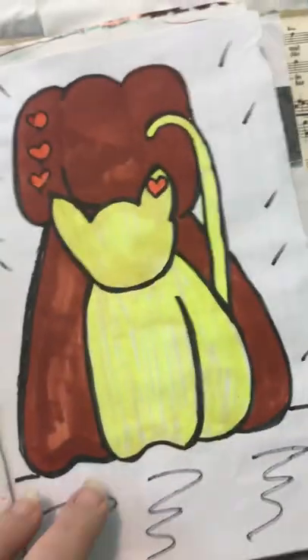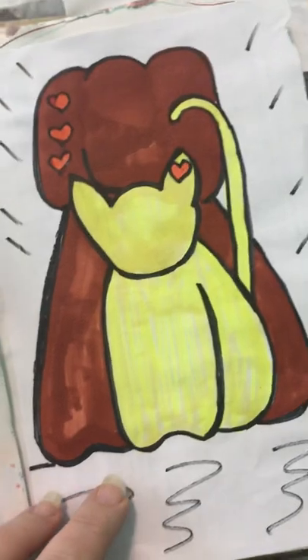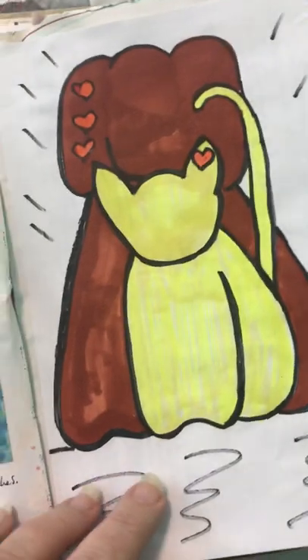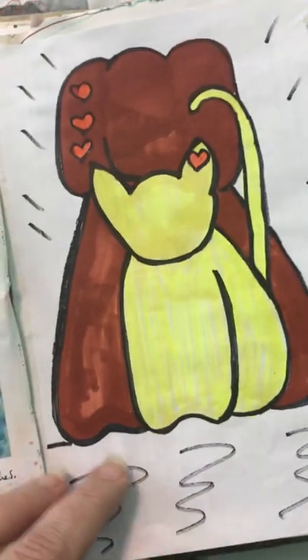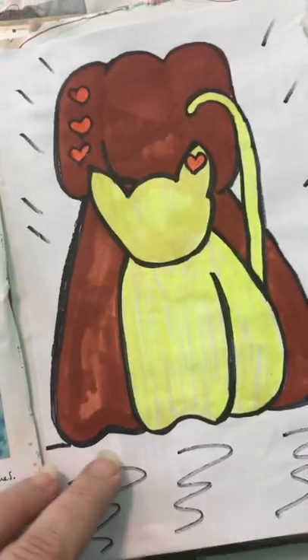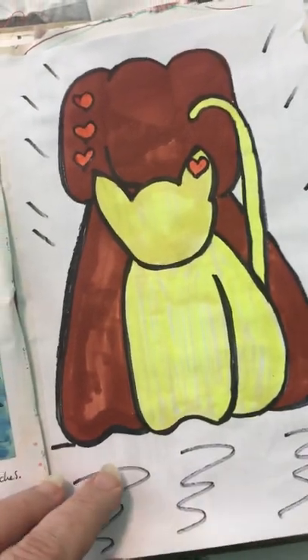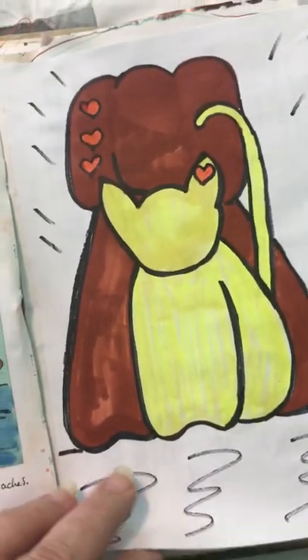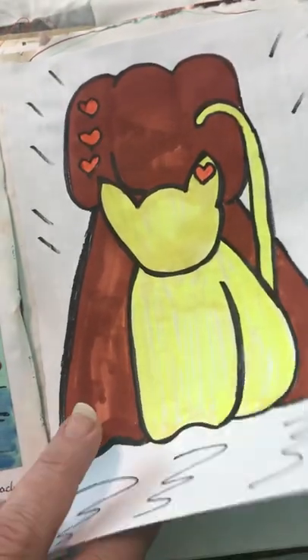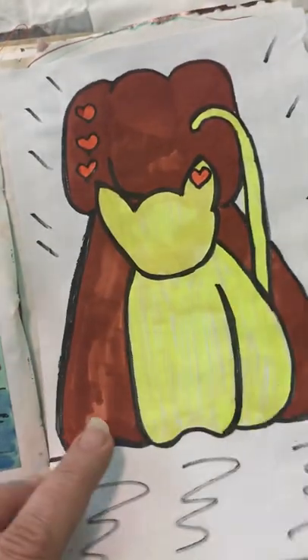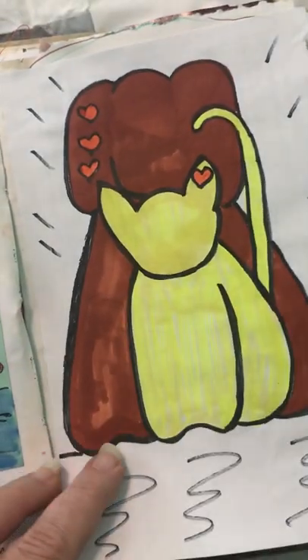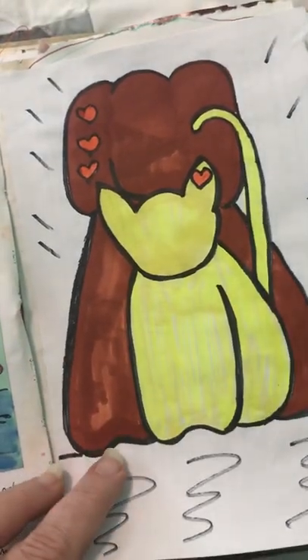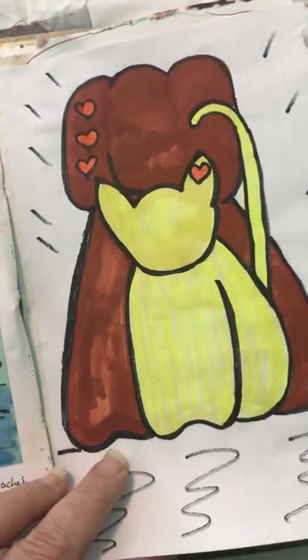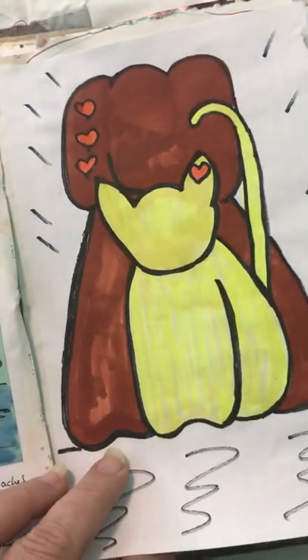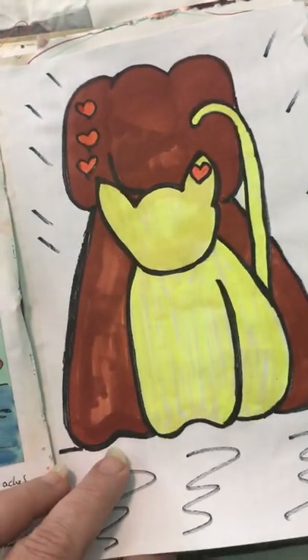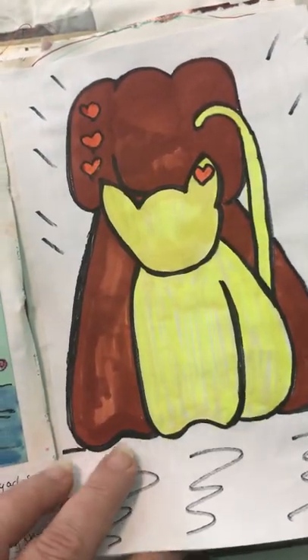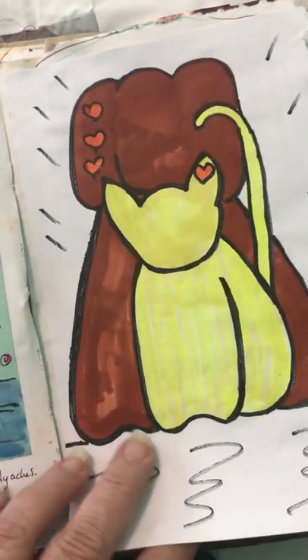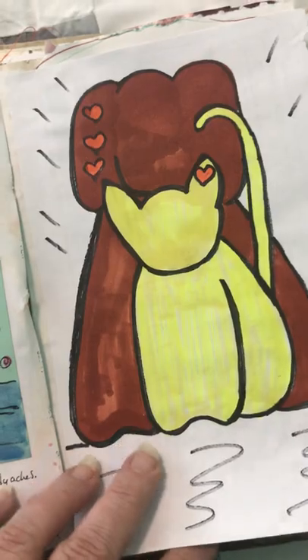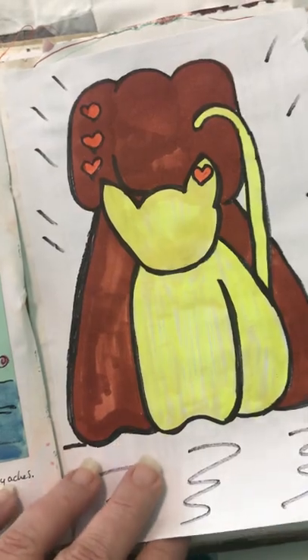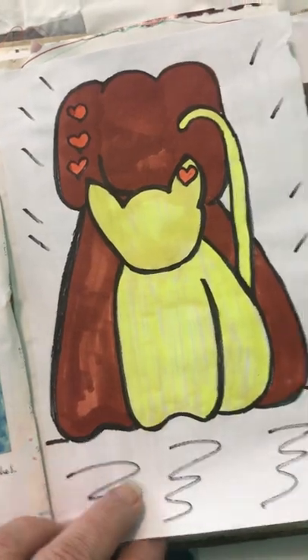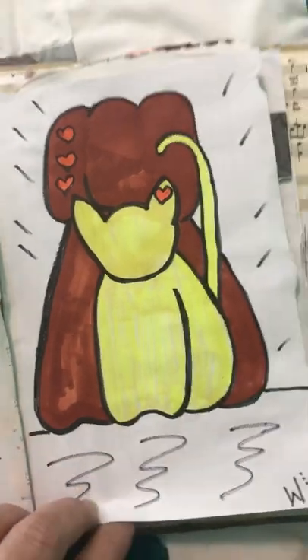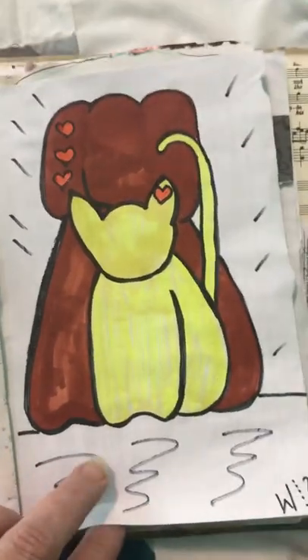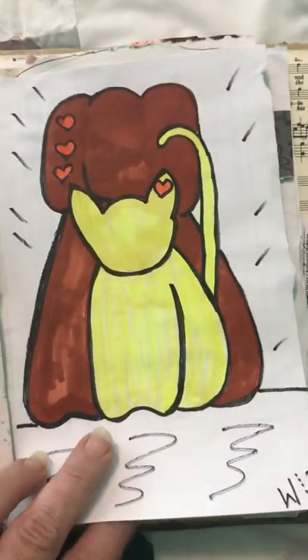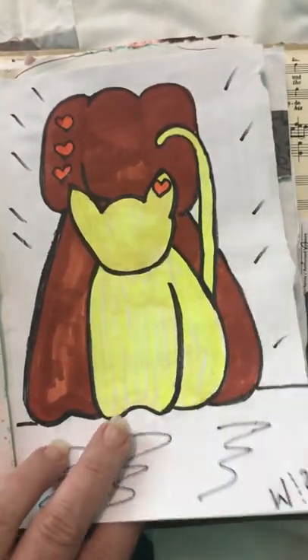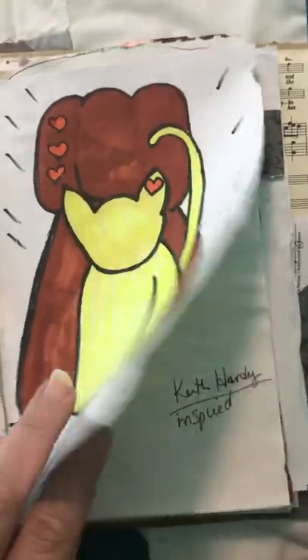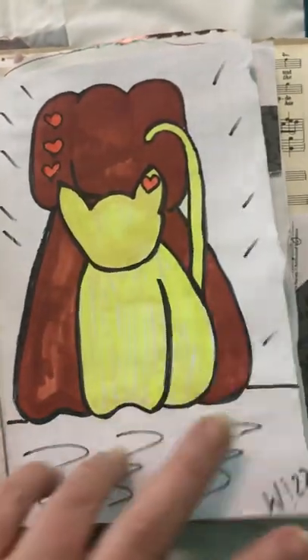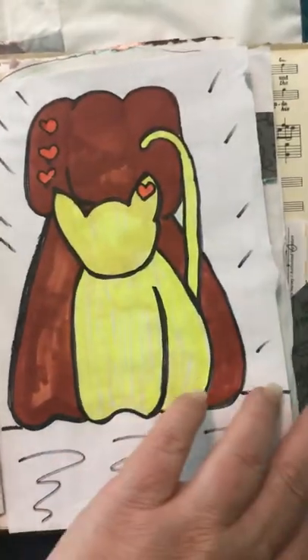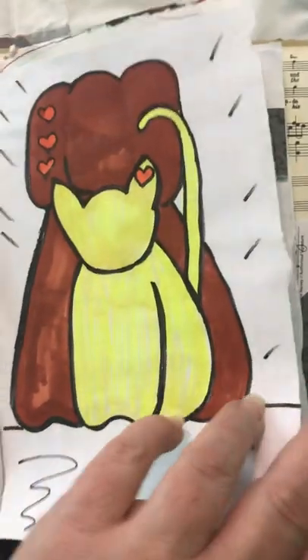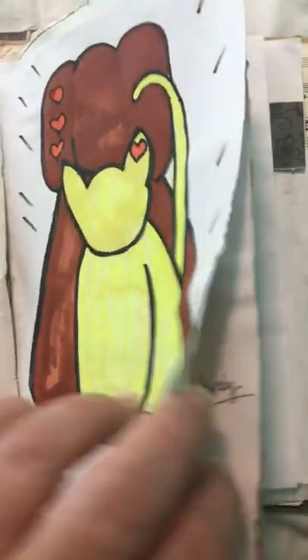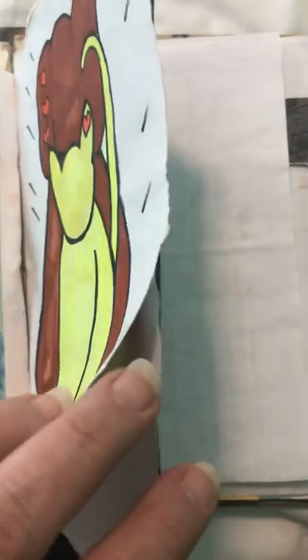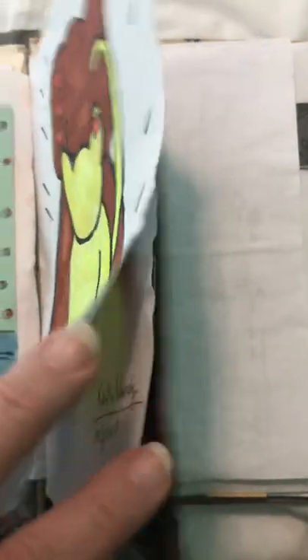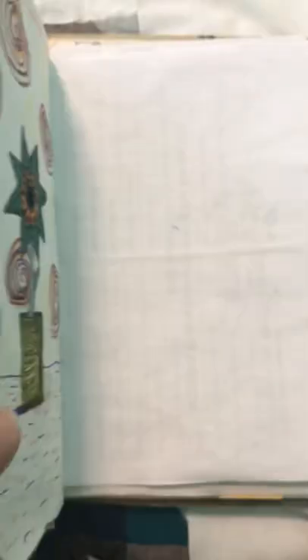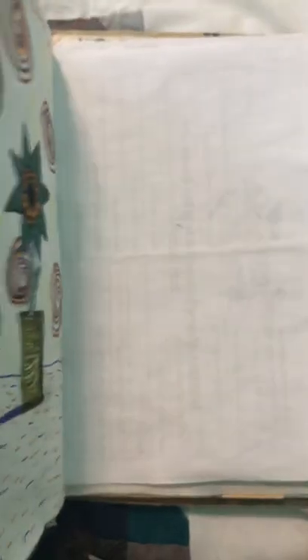This was another artist we were studying — this was inspired by Keith Haring. So I just did a little Keith Haring inspired dog and cat.